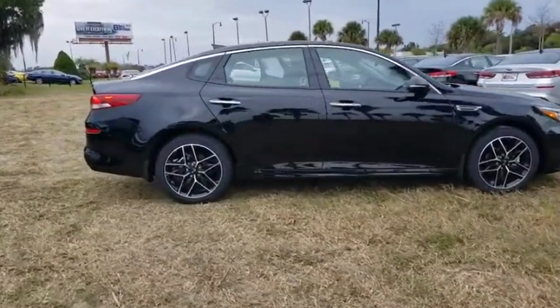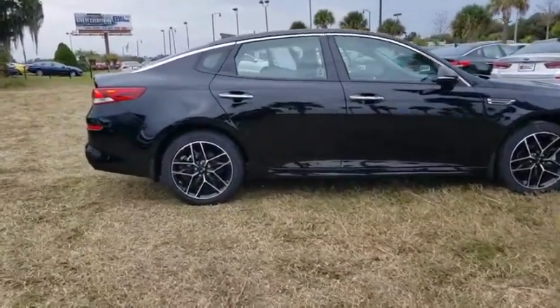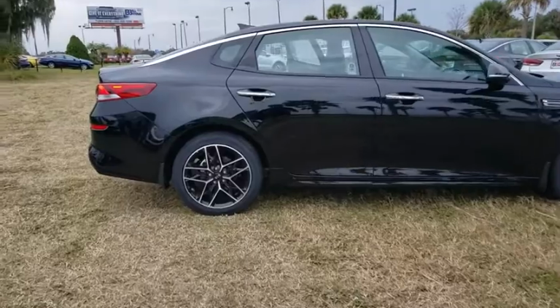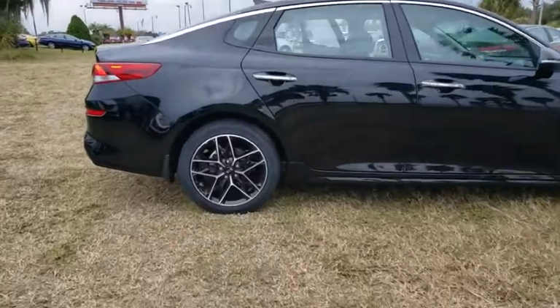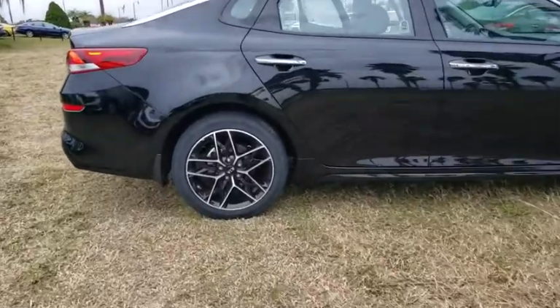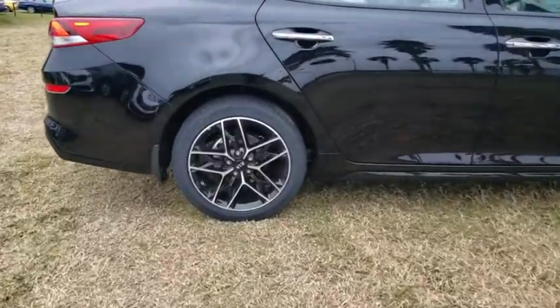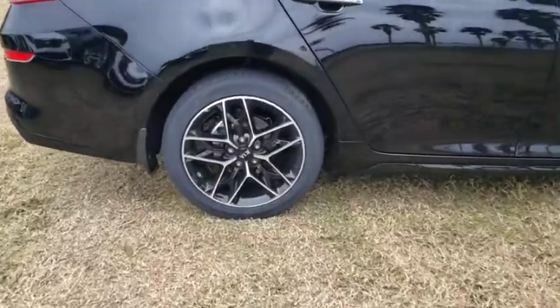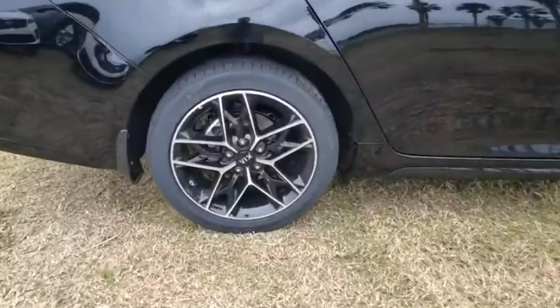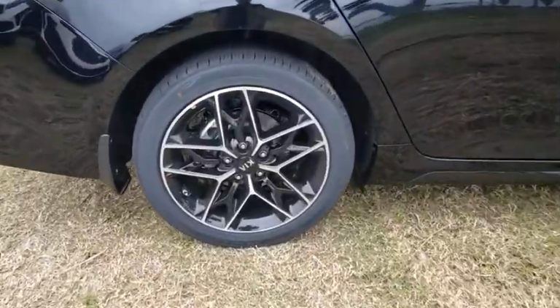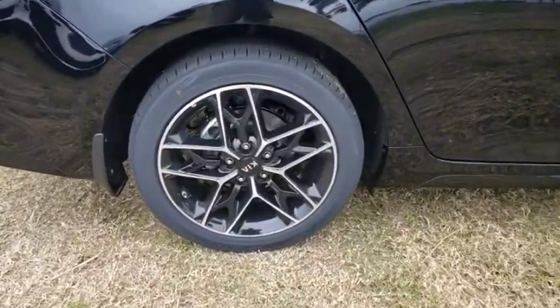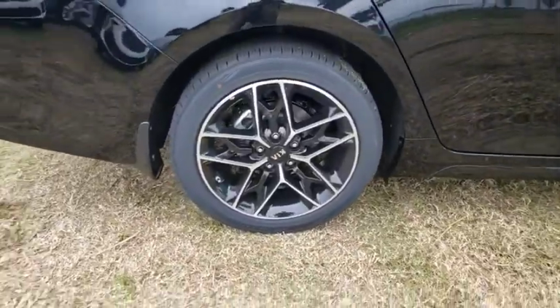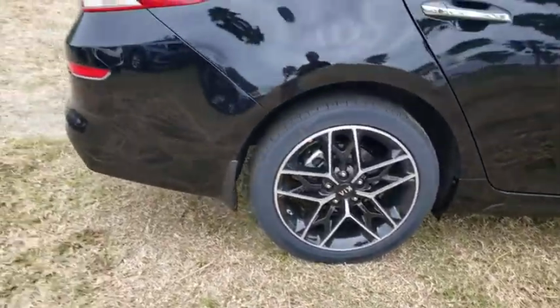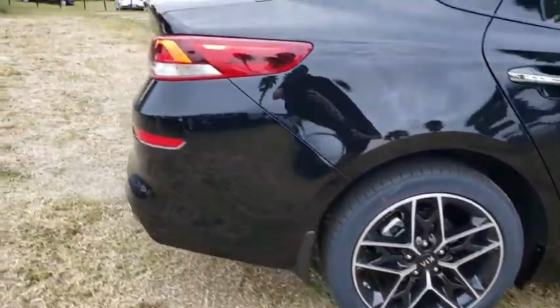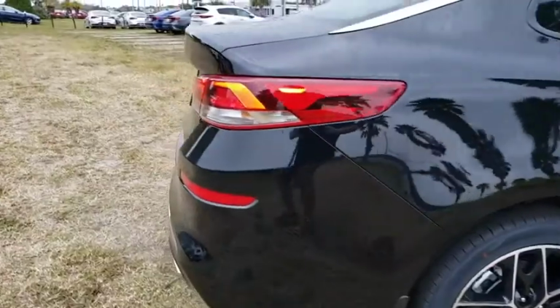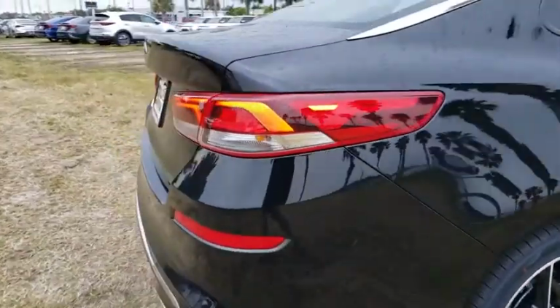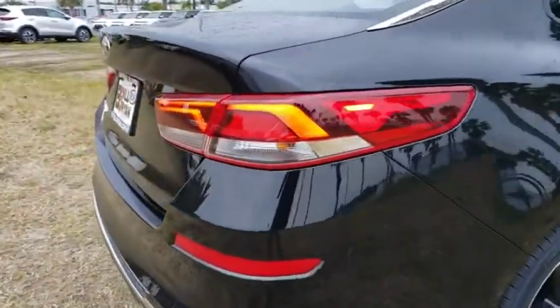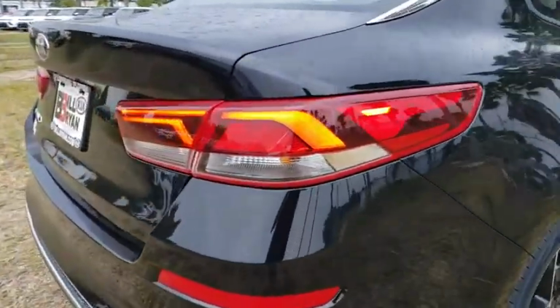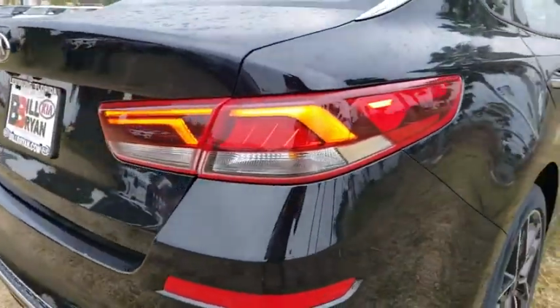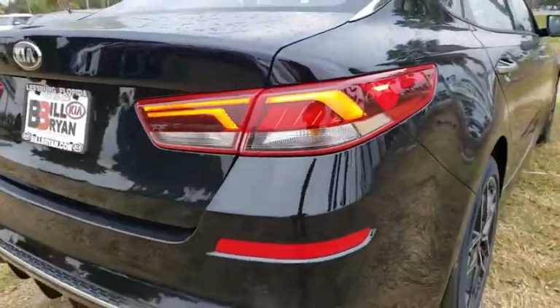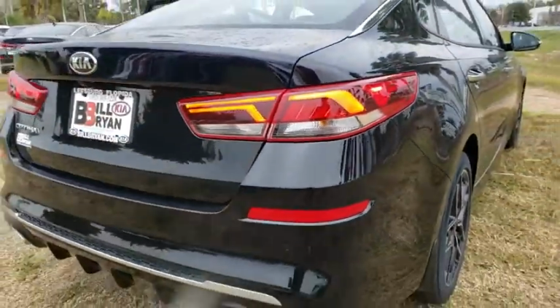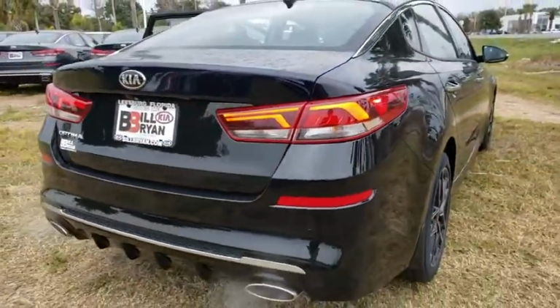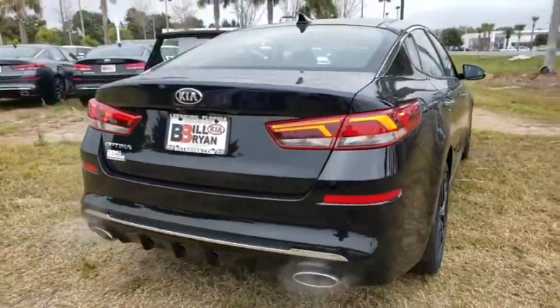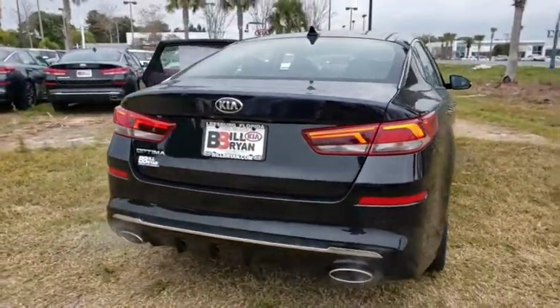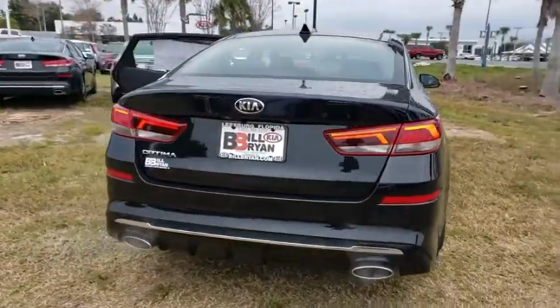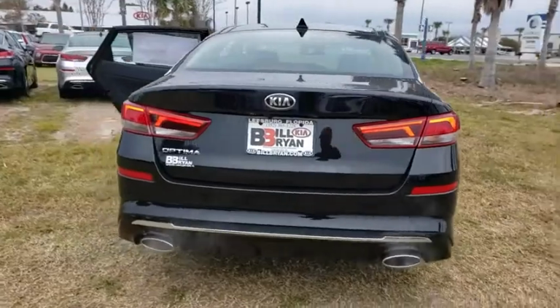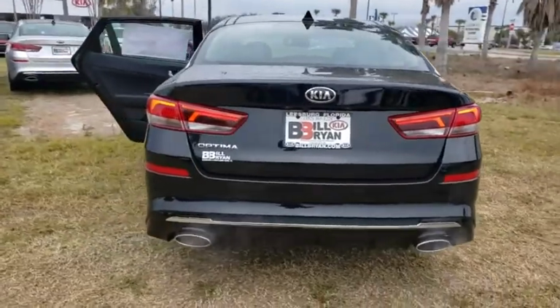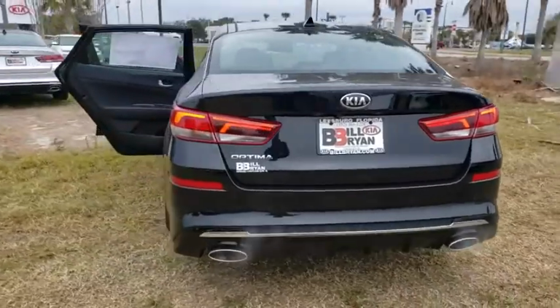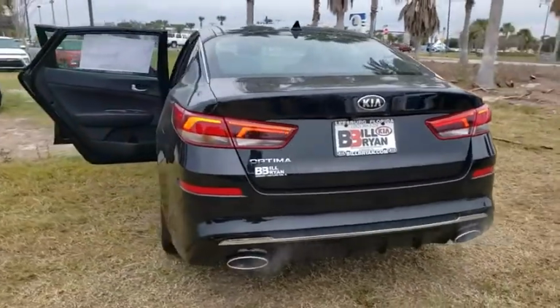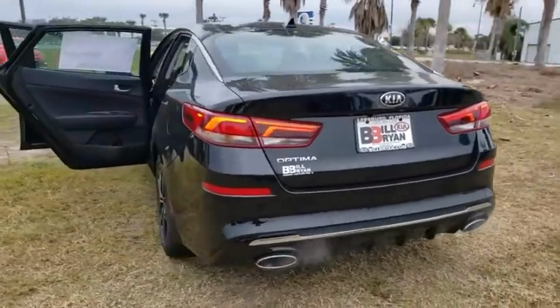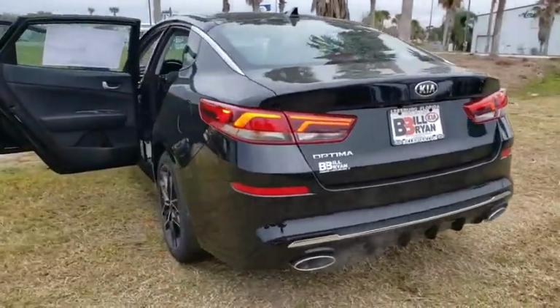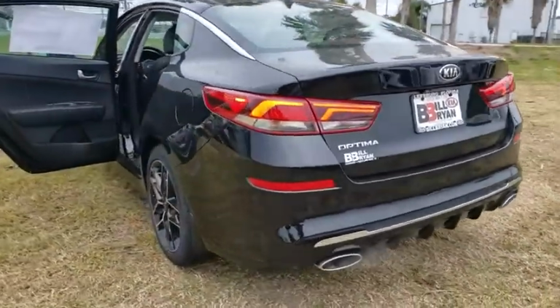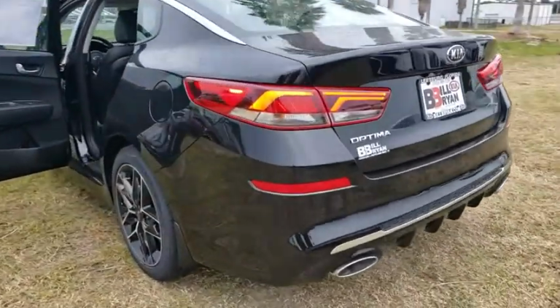The Optima features engine management systems like direct injection and turbocharging, which enhance performance without sacrificing fuel efficiency. Its smooth-flowing lines speak of grace and style and offer a strong hint of European luxury.